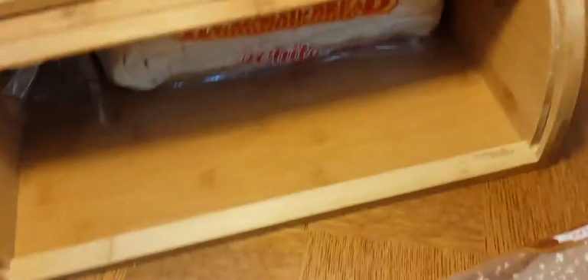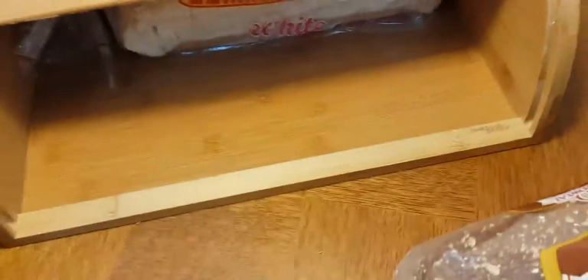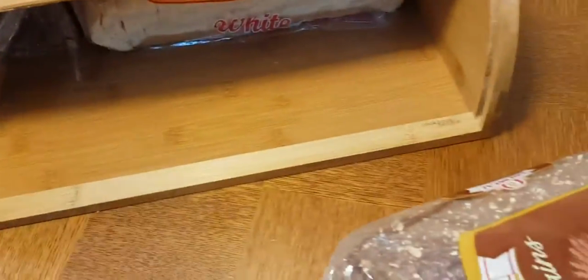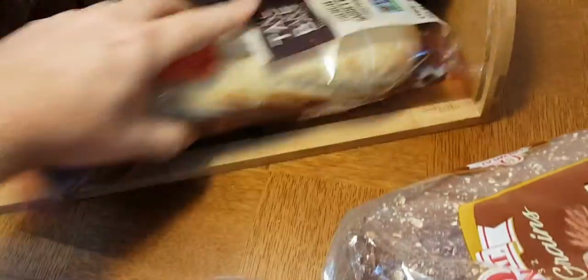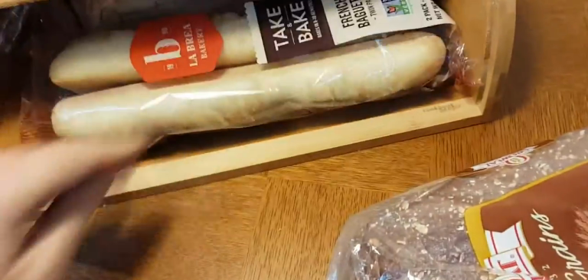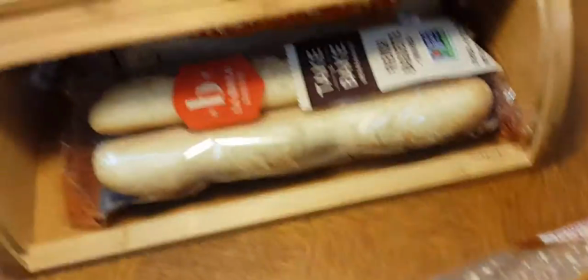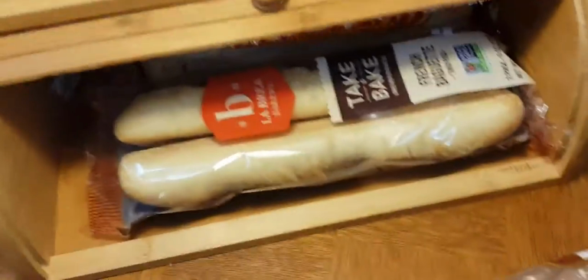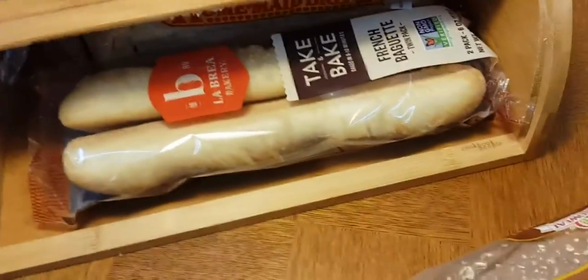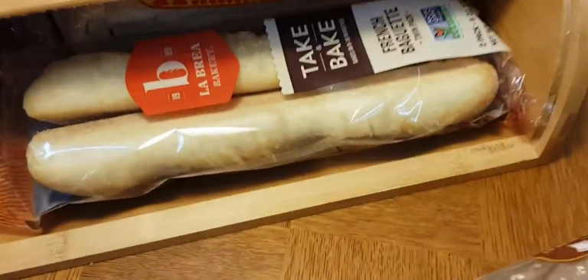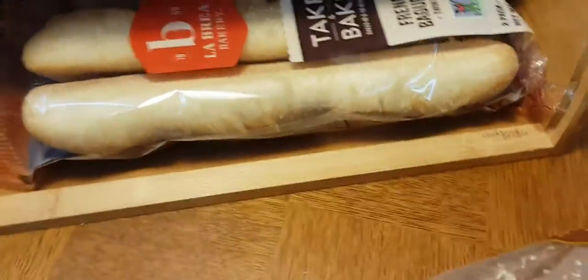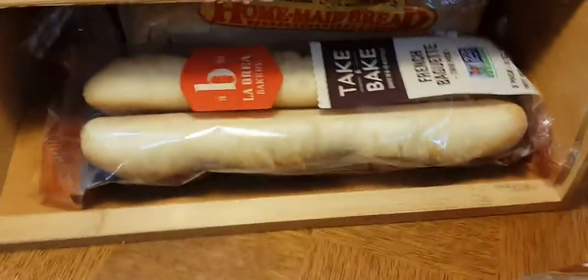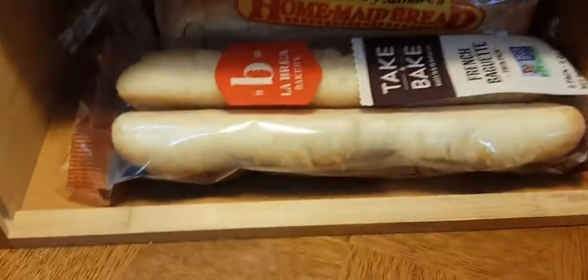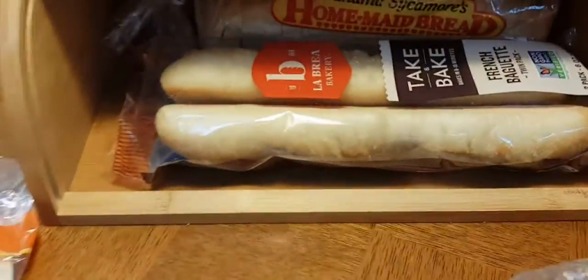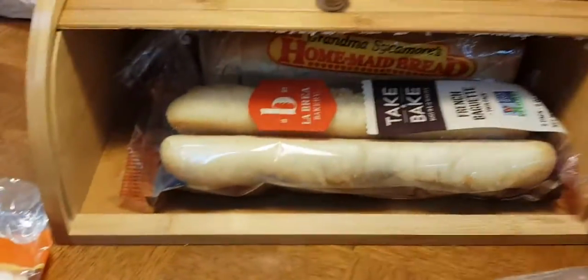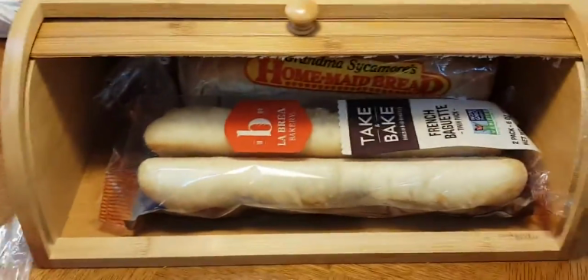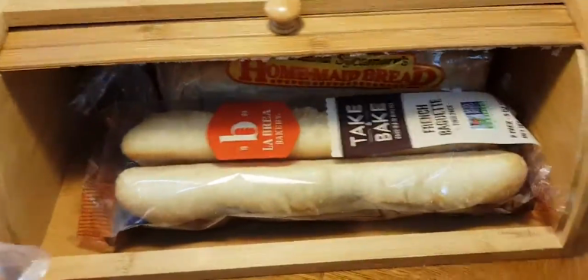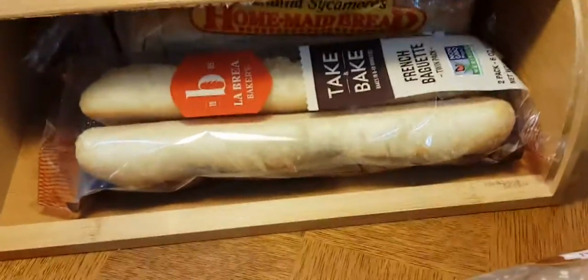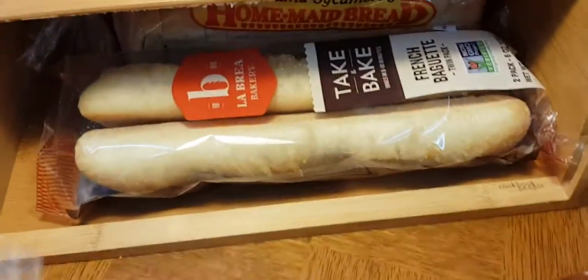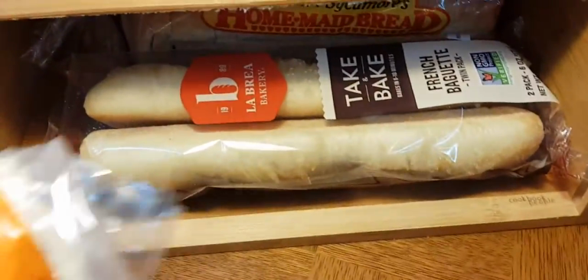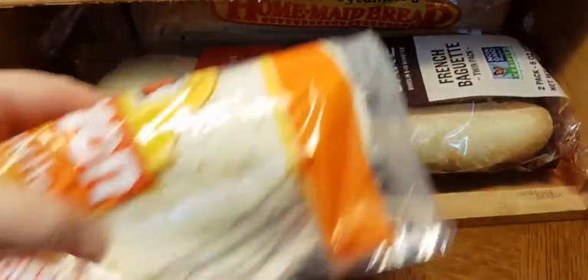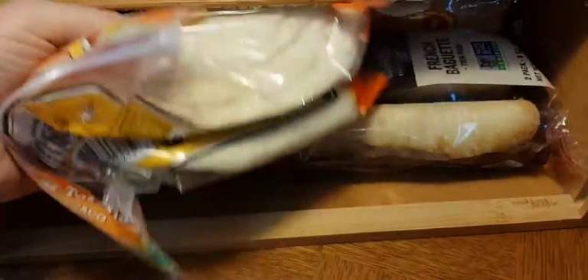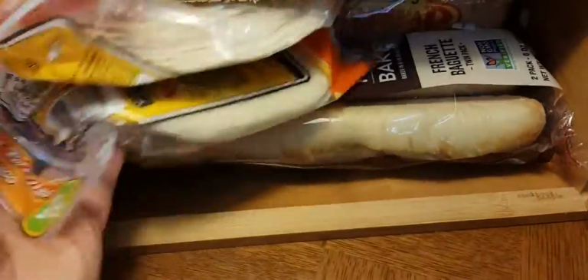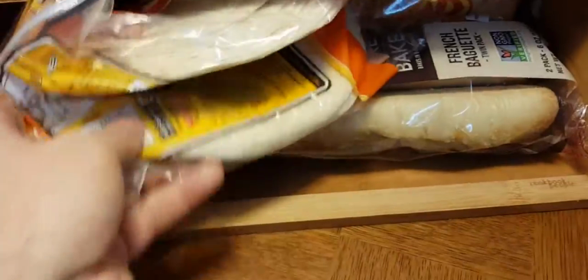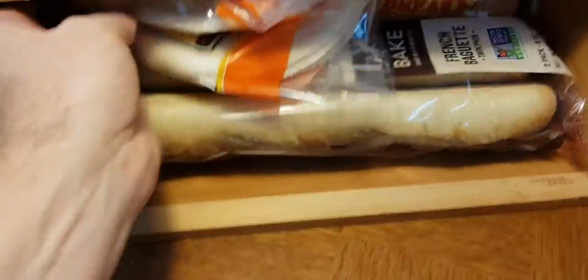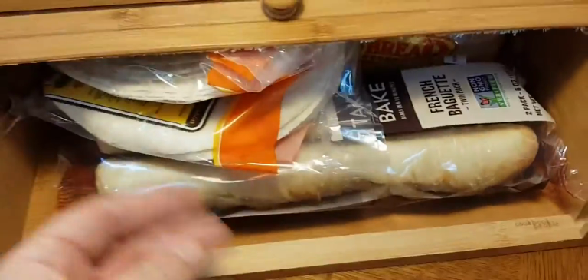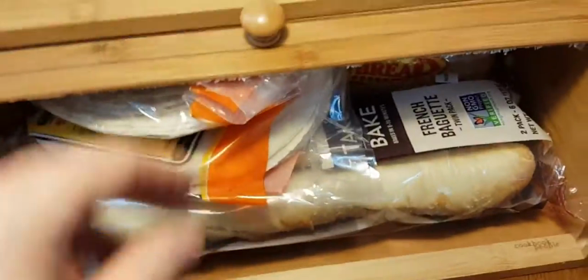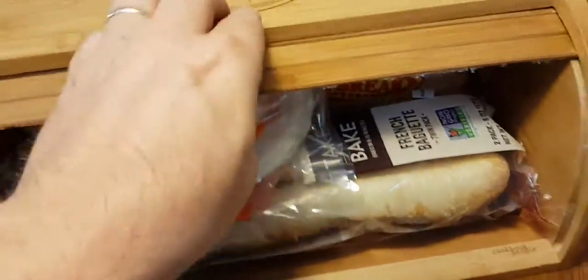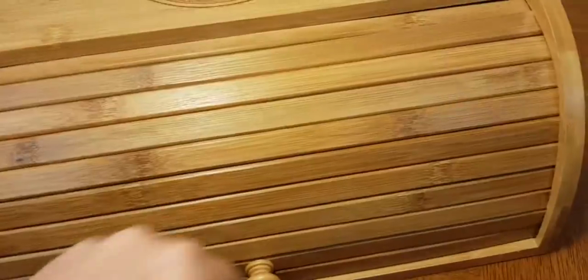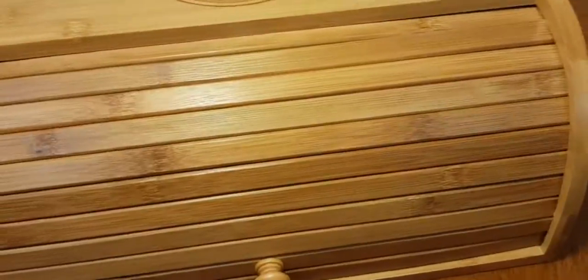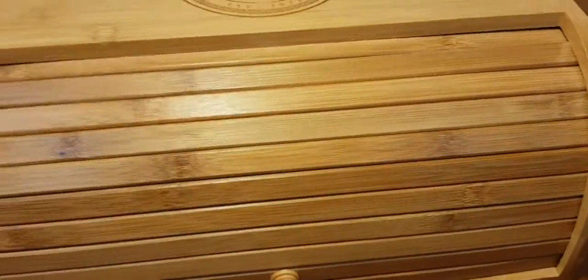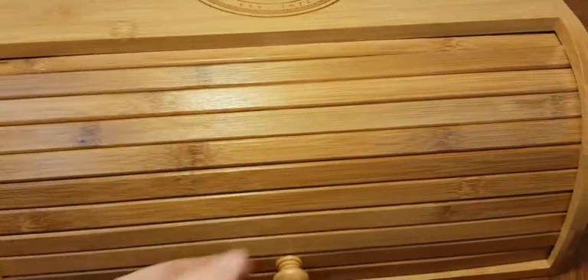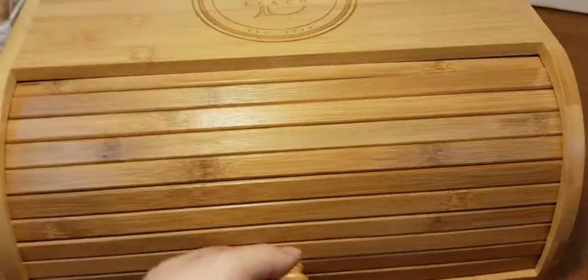Let's do some variations so you can see. Now we've got a loaf of bread in there, some French baguettes, some tortillas. It closes easily.